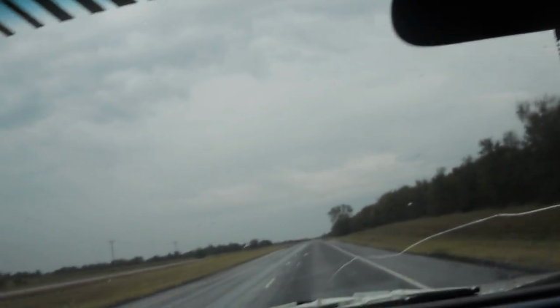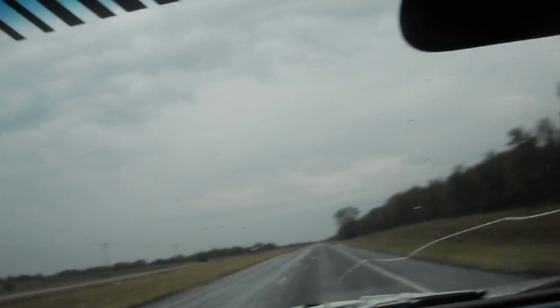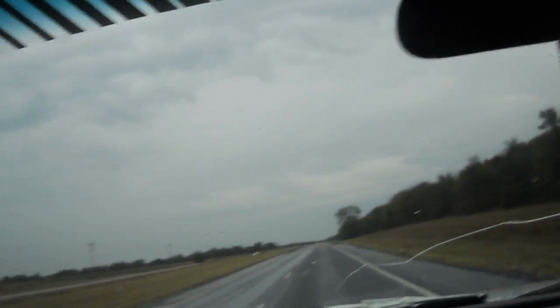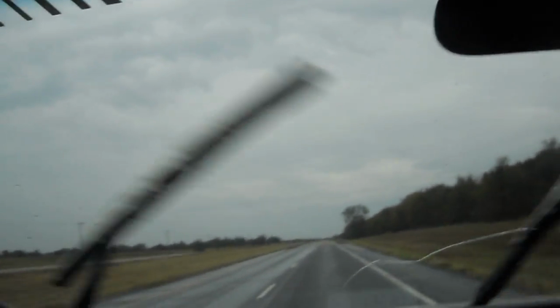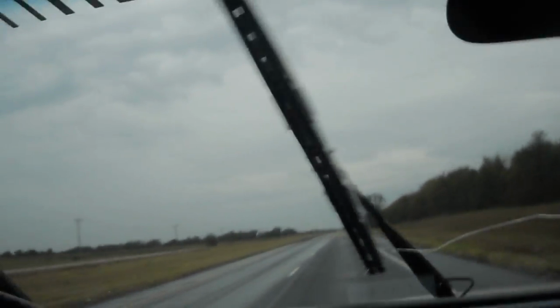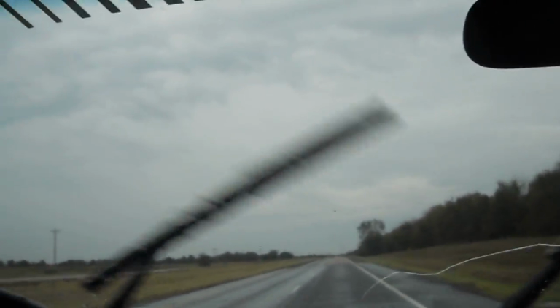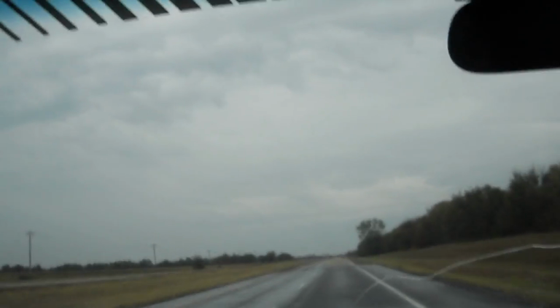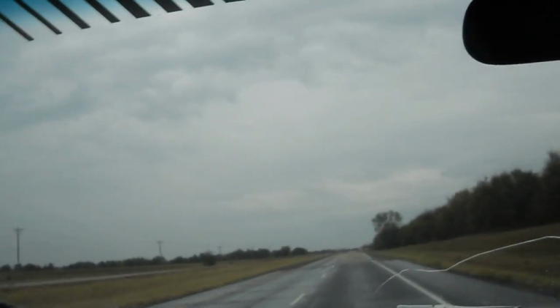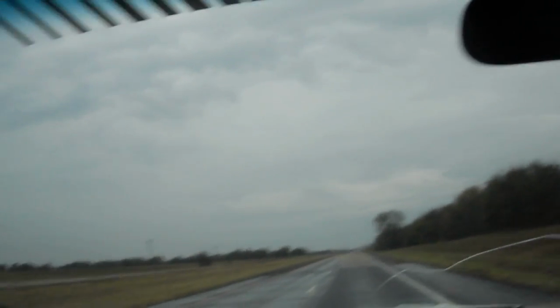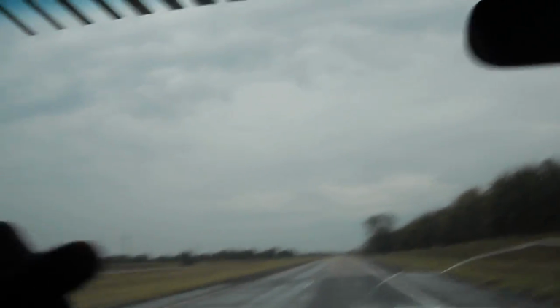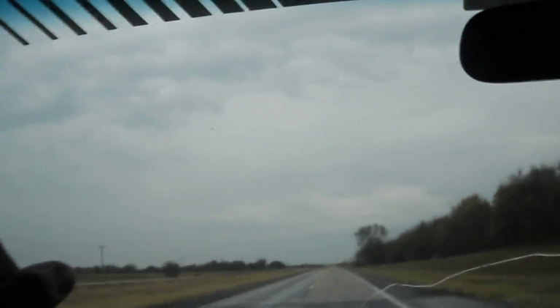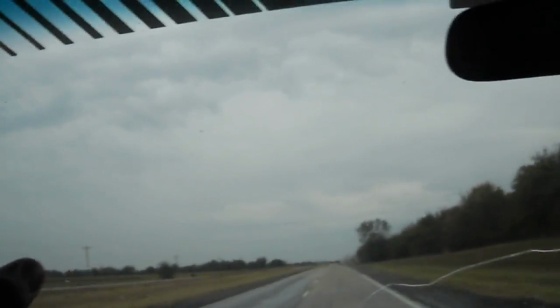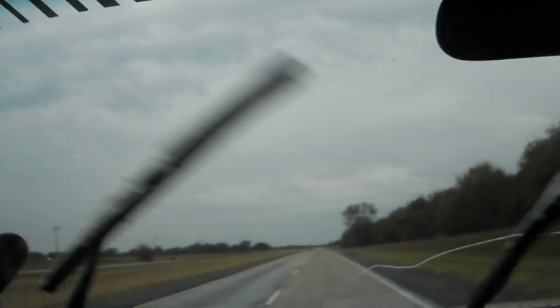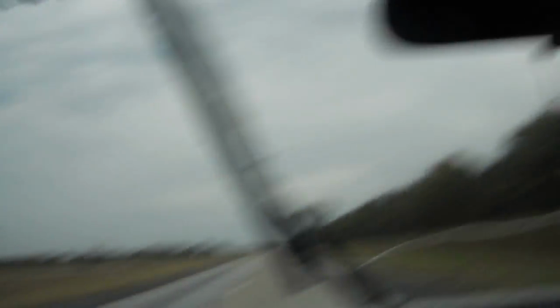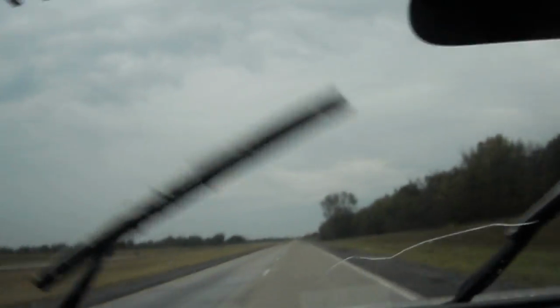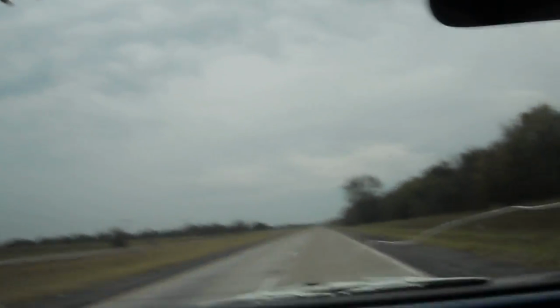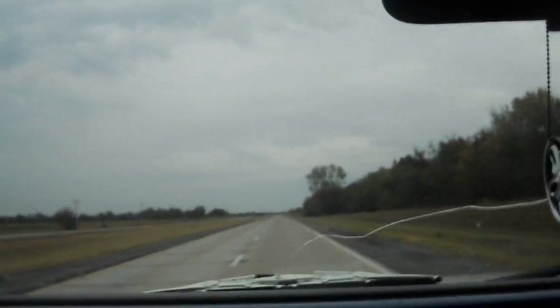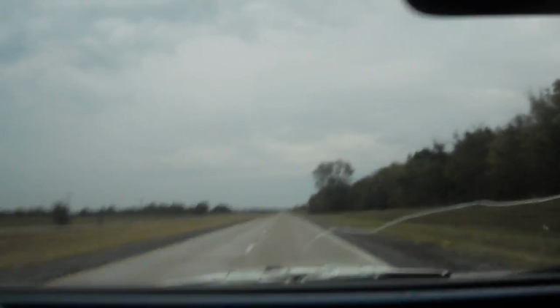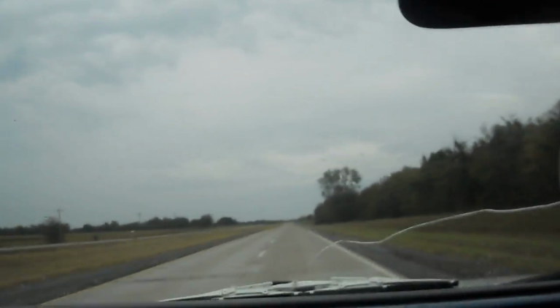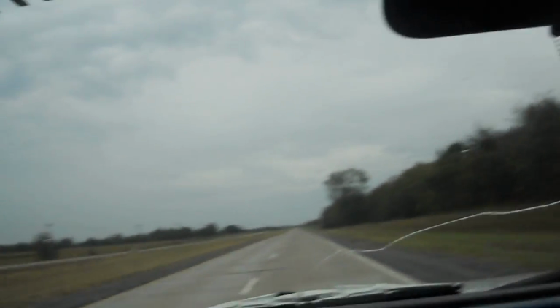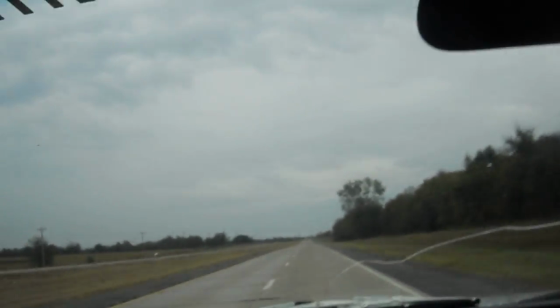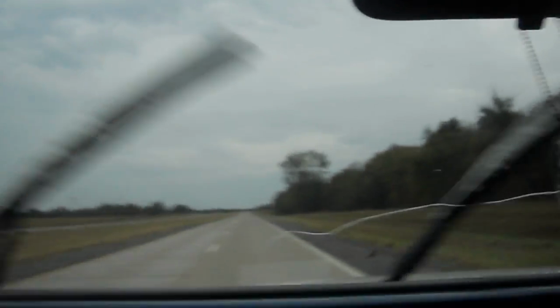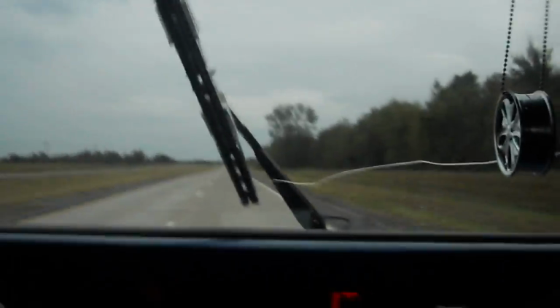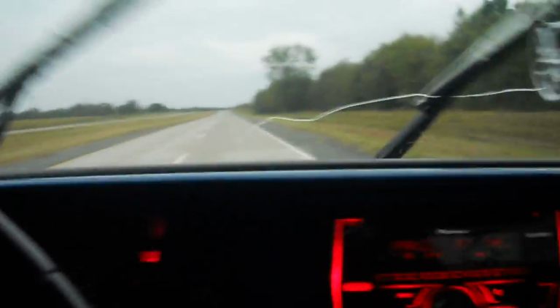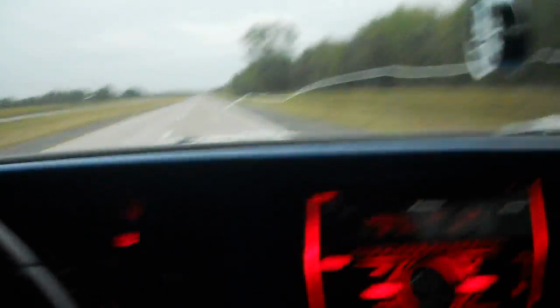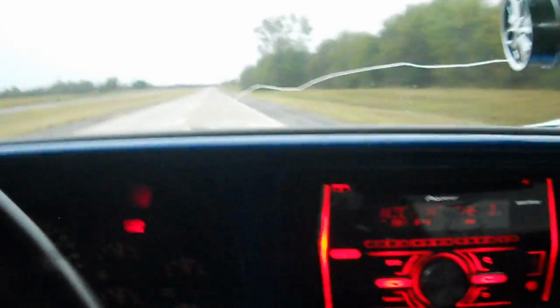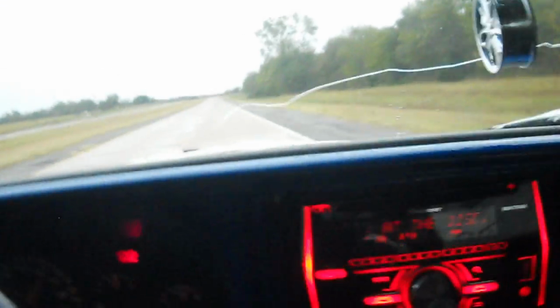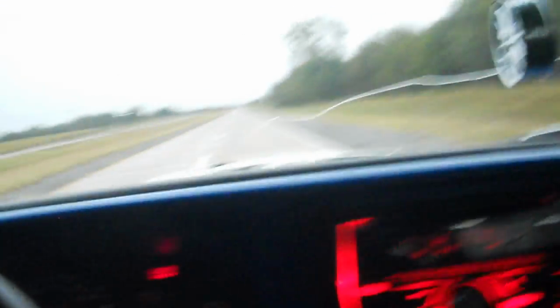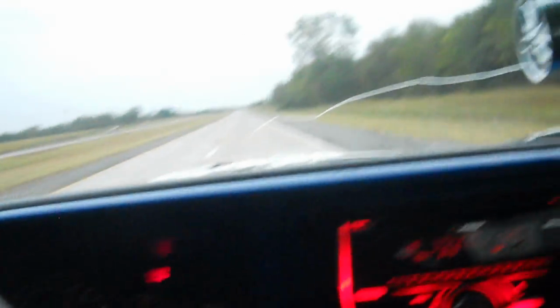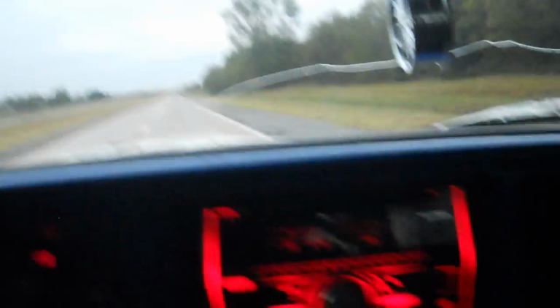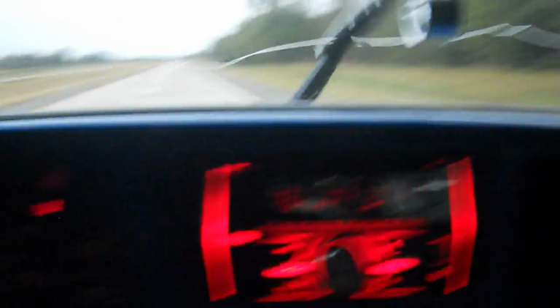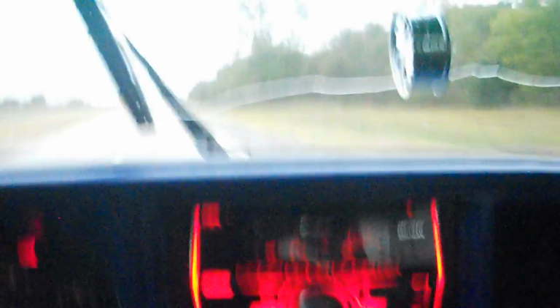Got more rain, got to turn my windshield wipers on. It's kind of hard to video and drive at the same time, but I'm managing to do it.